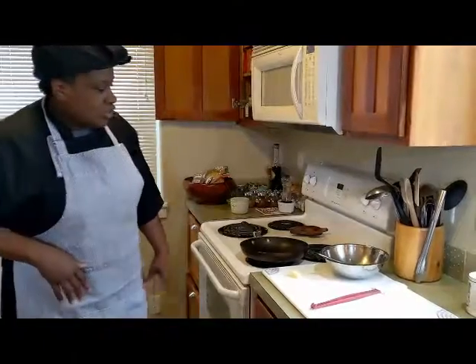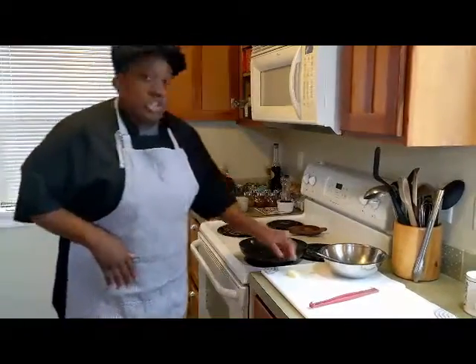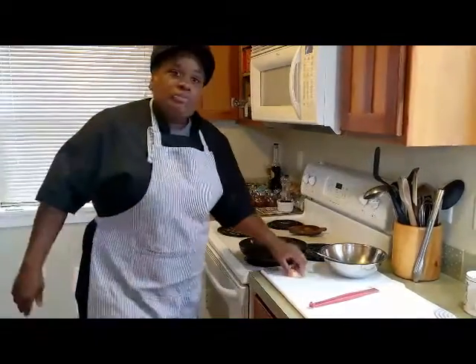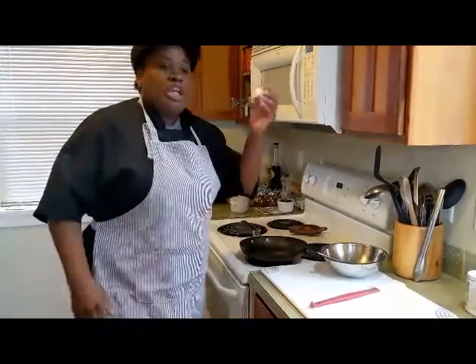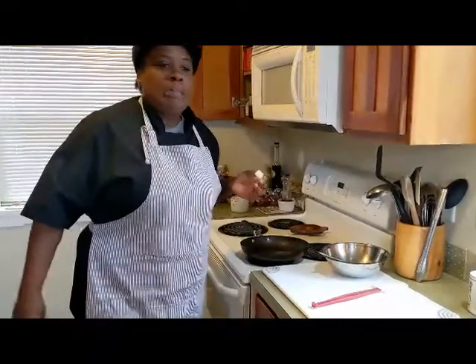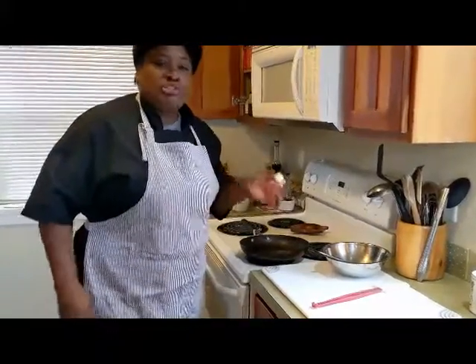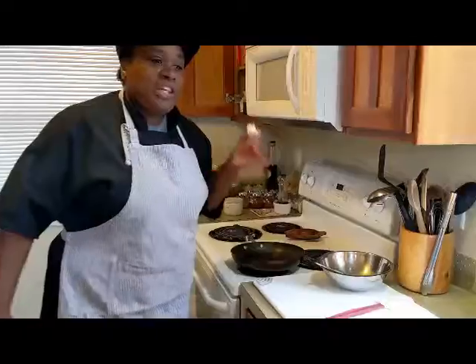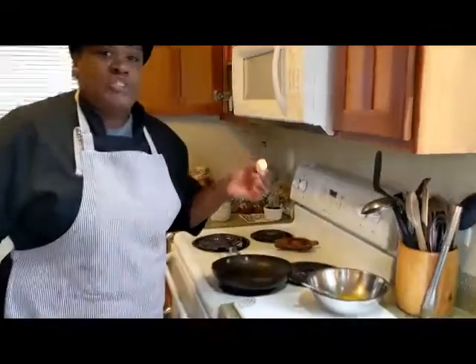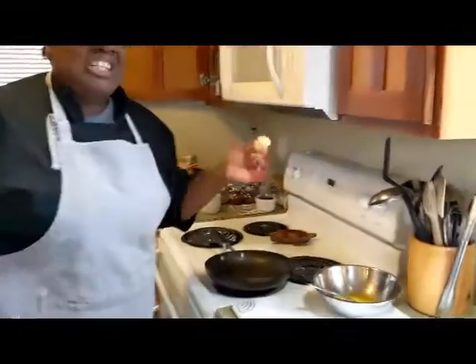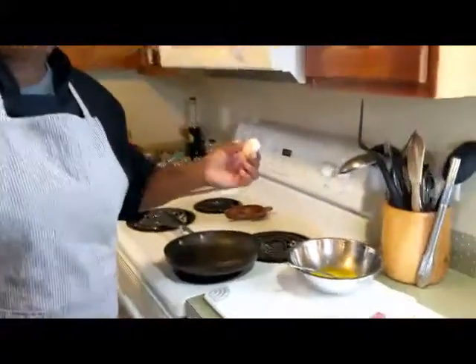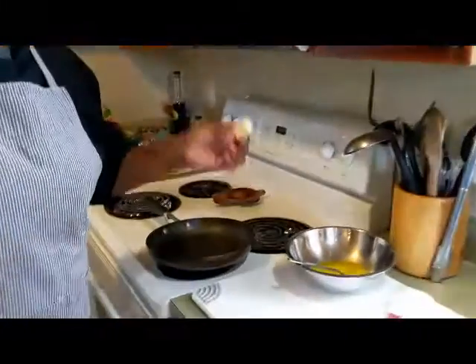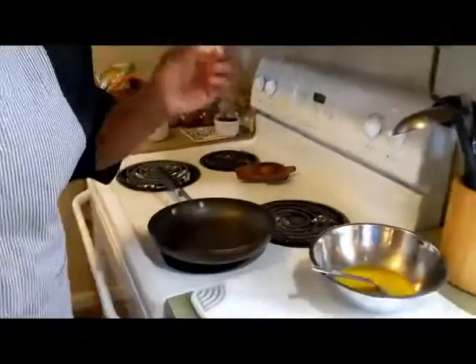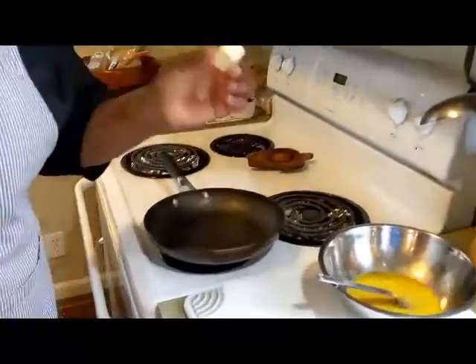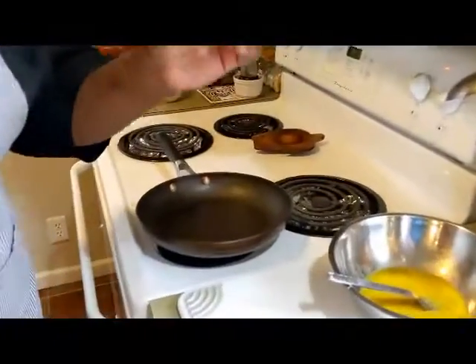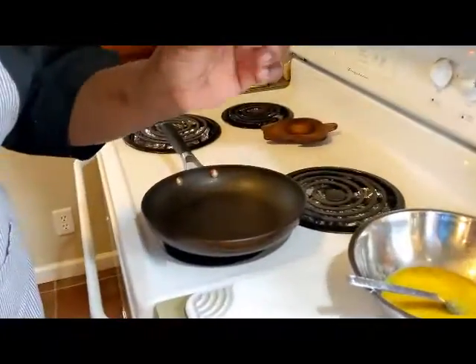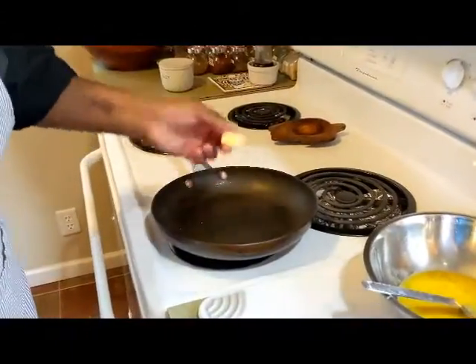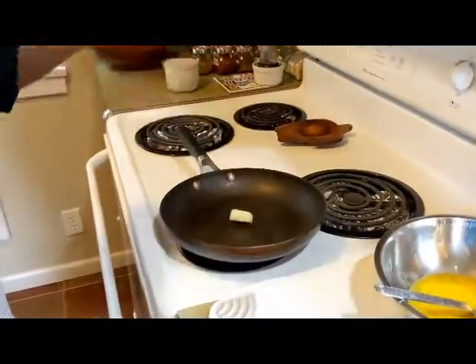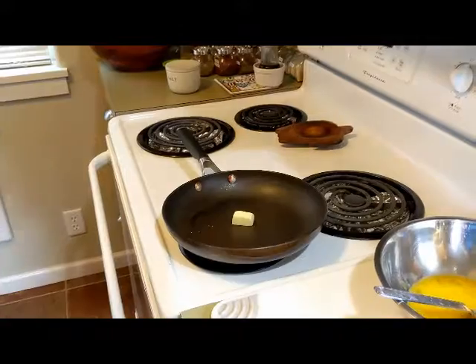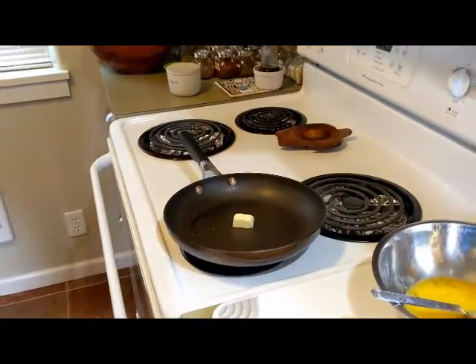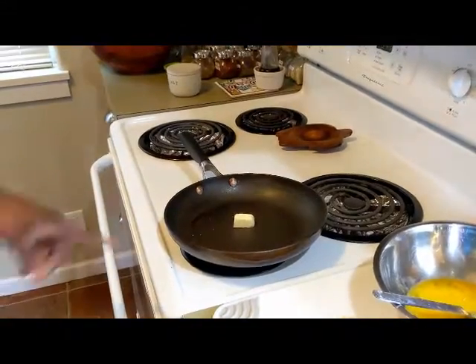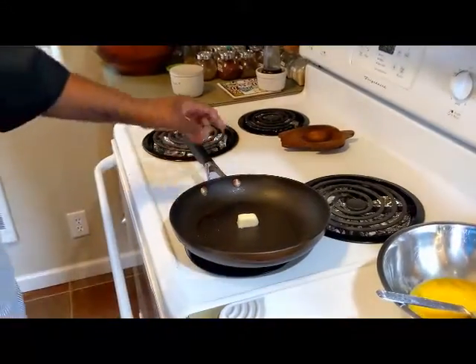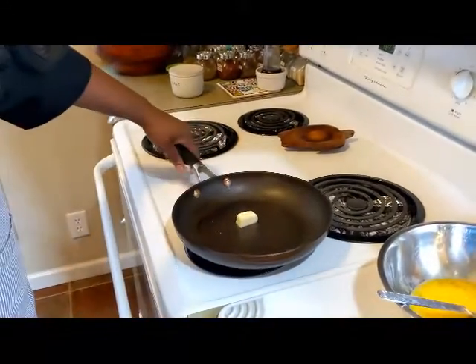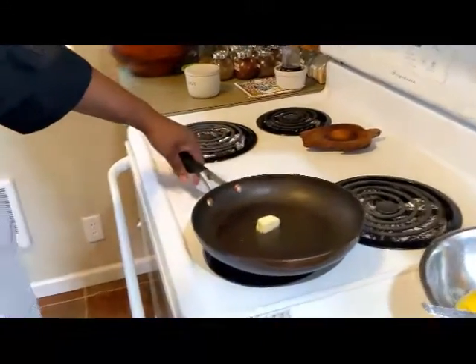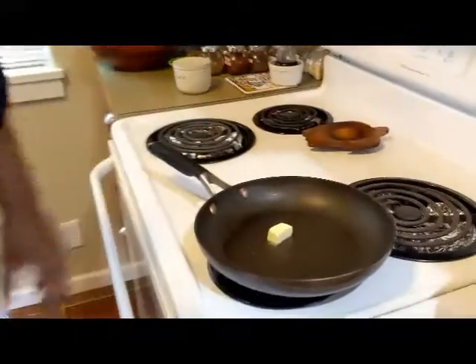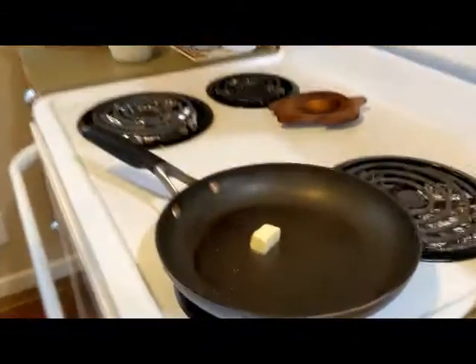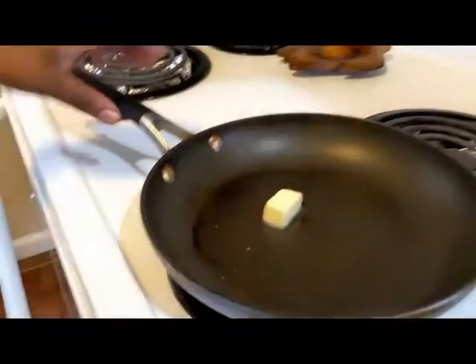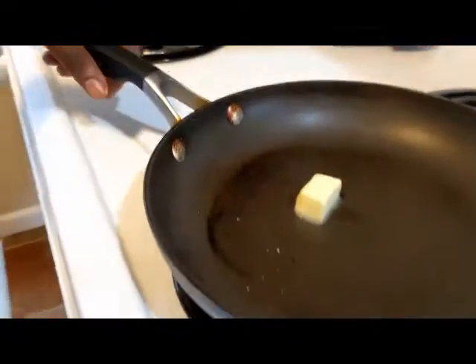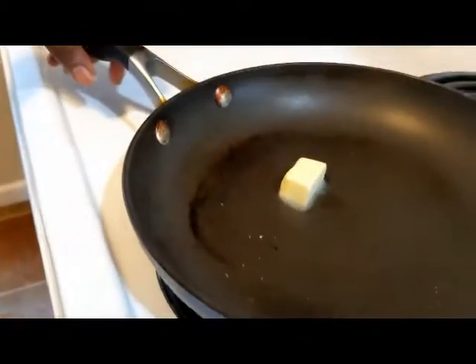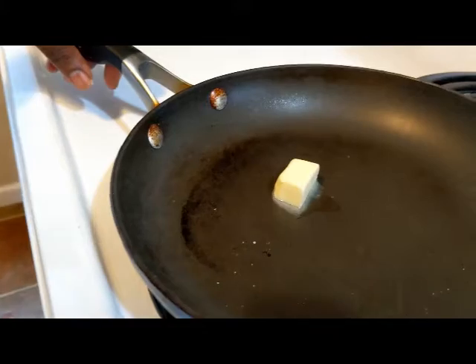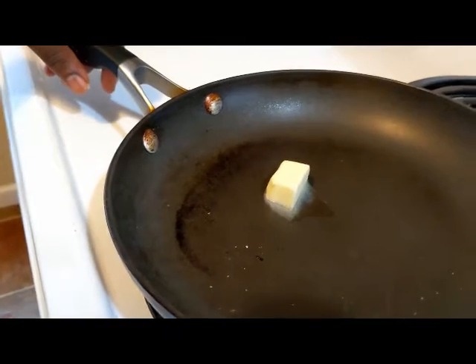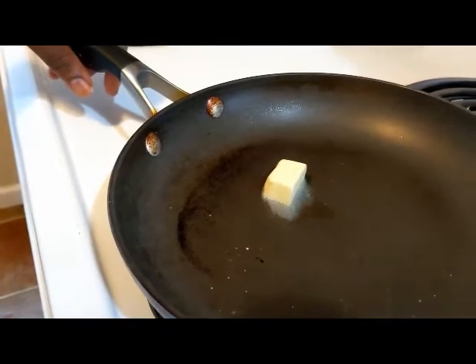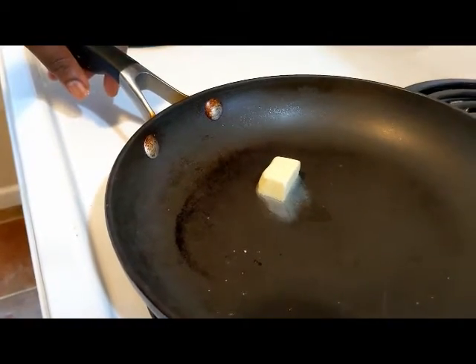So what I'm going to do is go ahead and put my butter in, and that's going to give you an indication of when I'm ready to put my eggs in. I'm going to toss the butter in there — oh, look at that, it's moving. Now it's moving good.